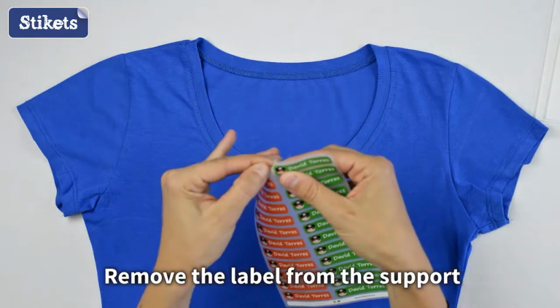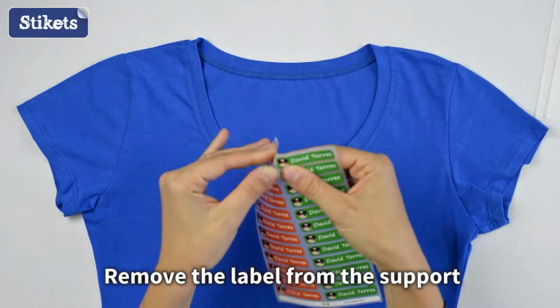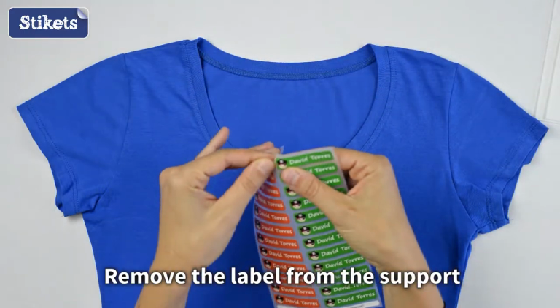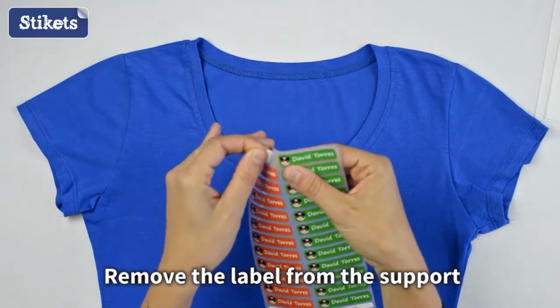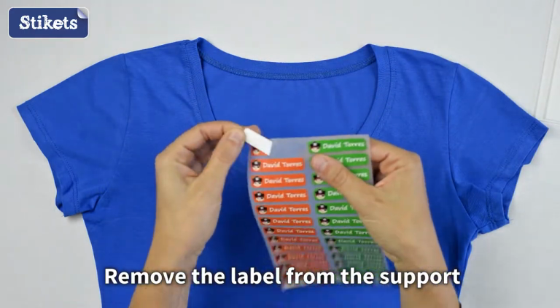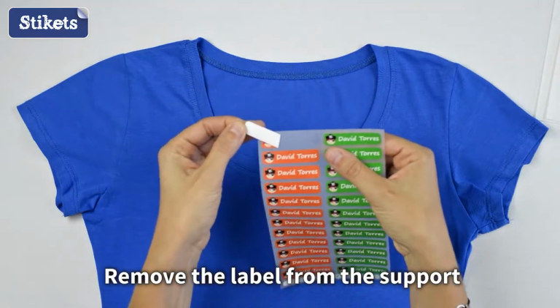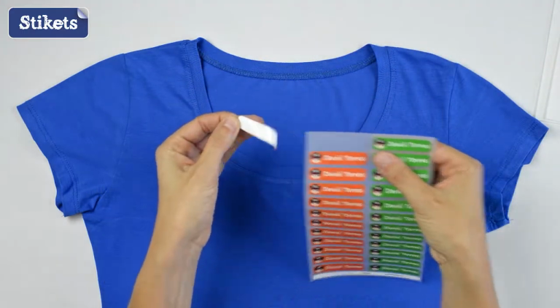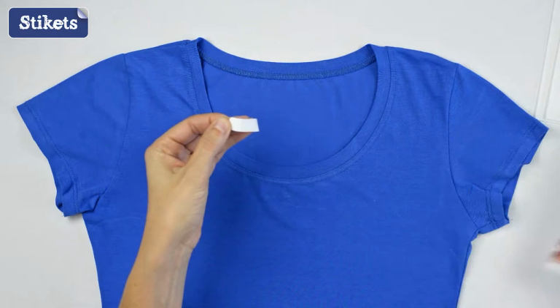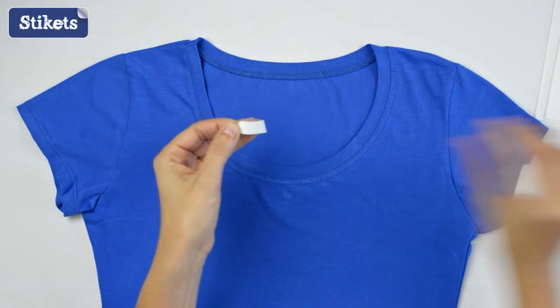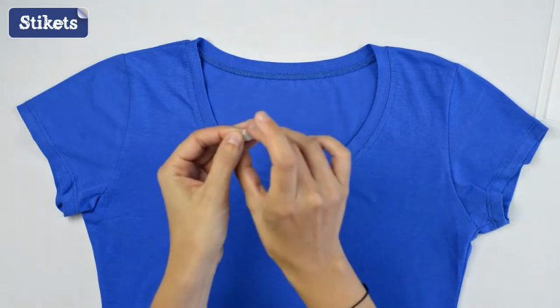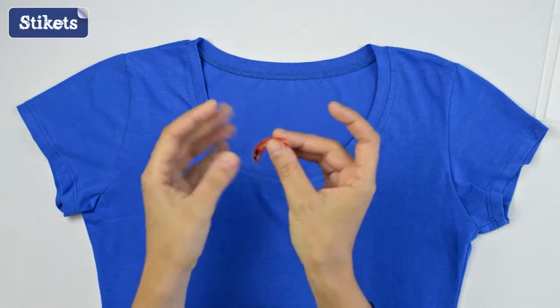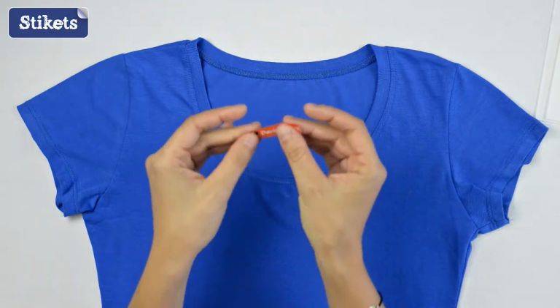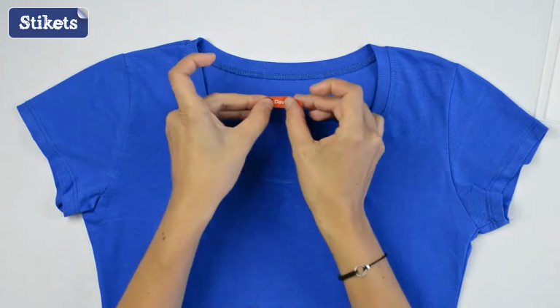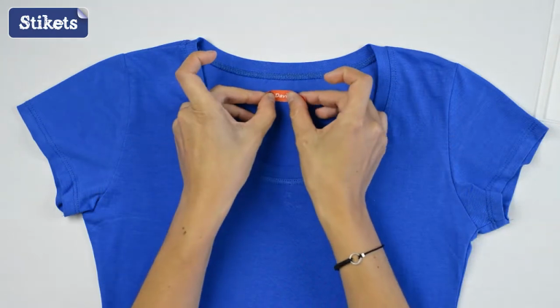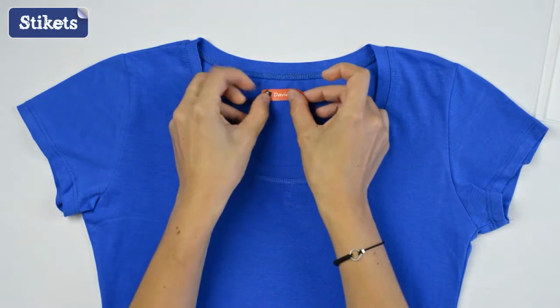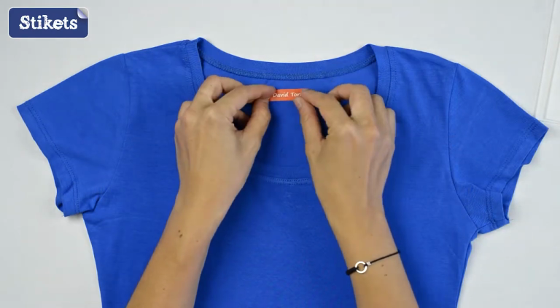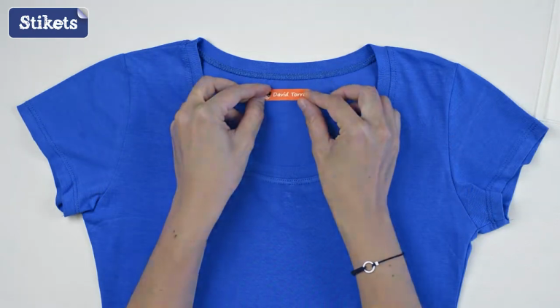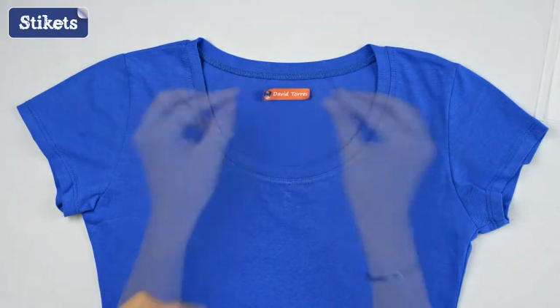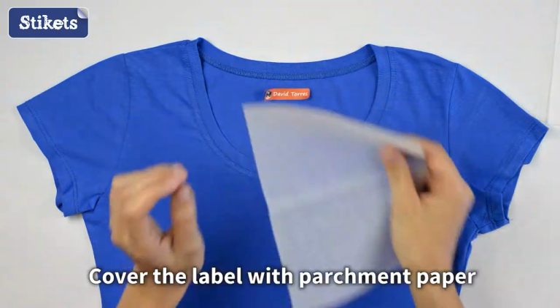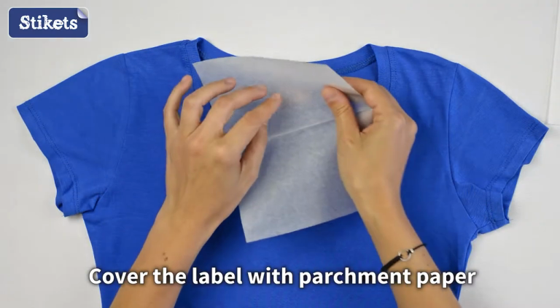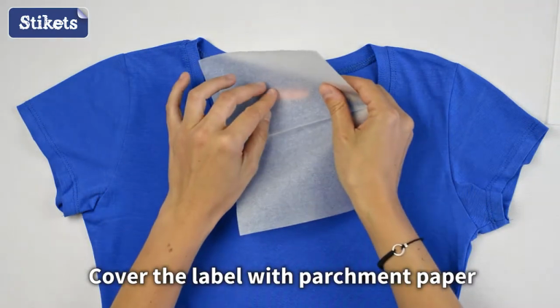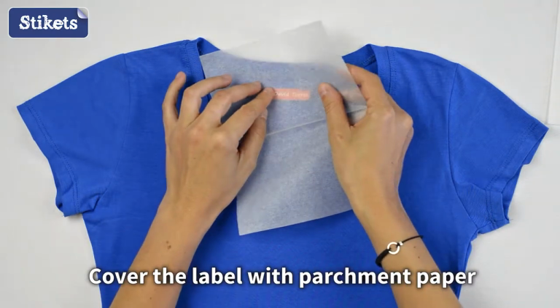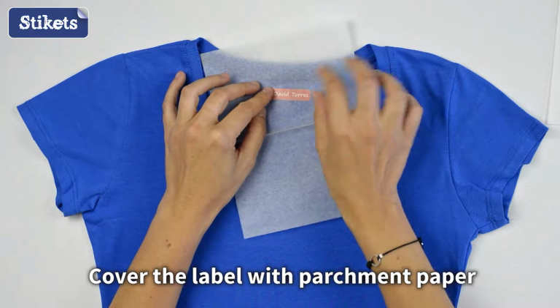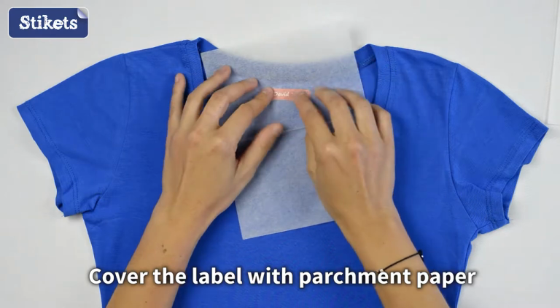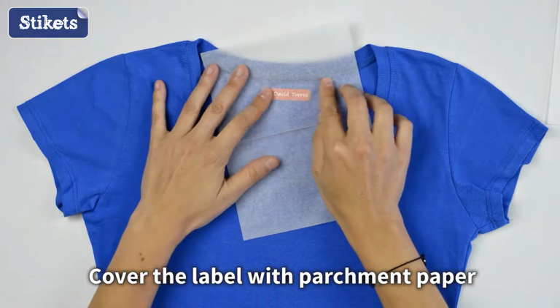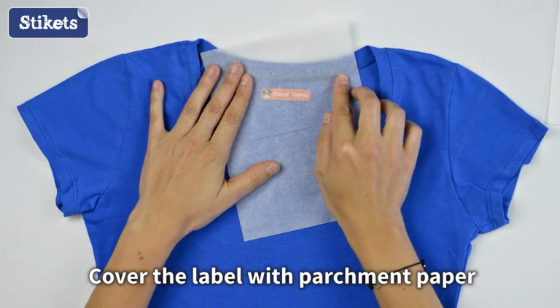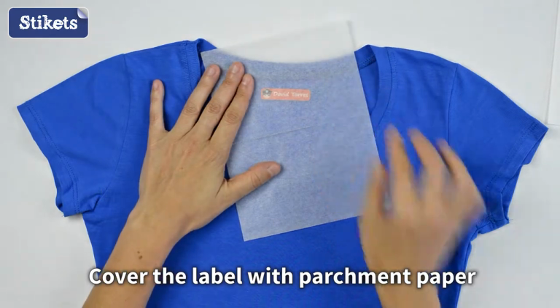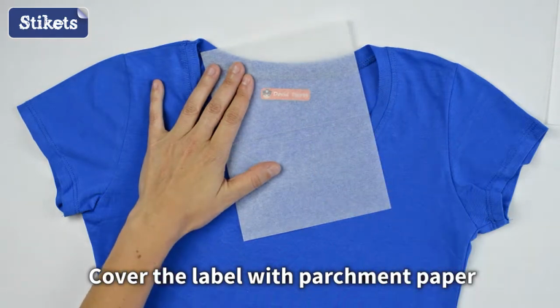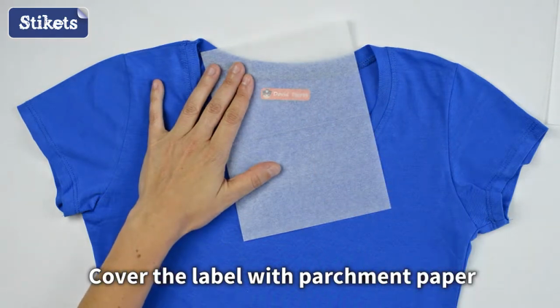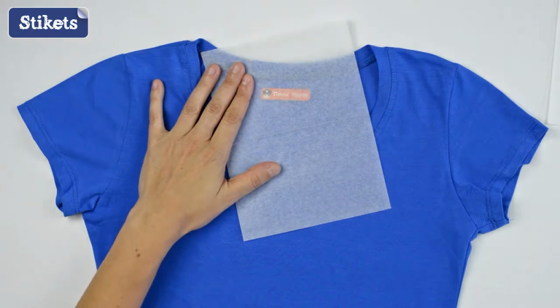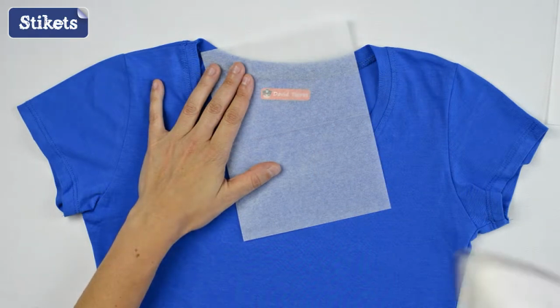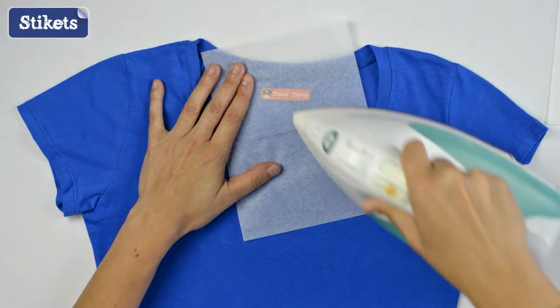Remove the iron-on label from the support and place the label on a clean and dry garment. Cover the label with the supplied parchment paper. Never iron directly on the label.